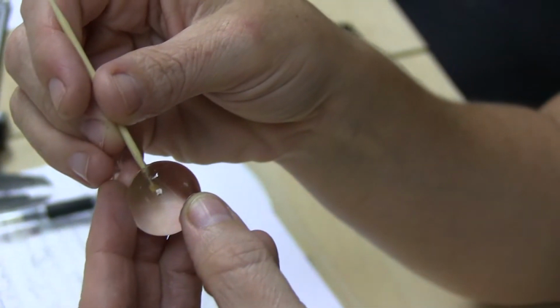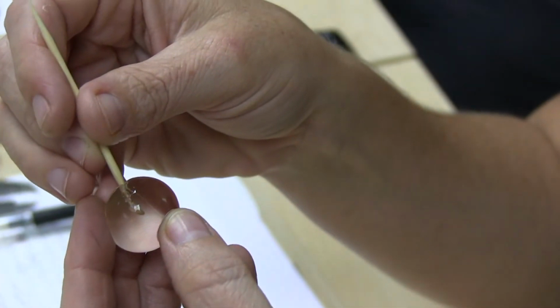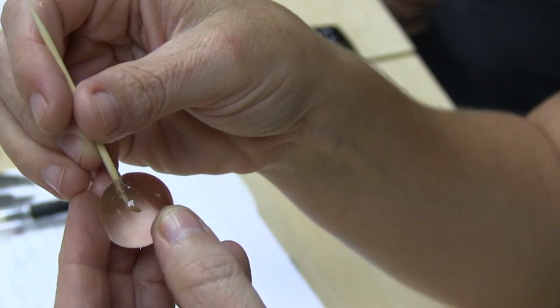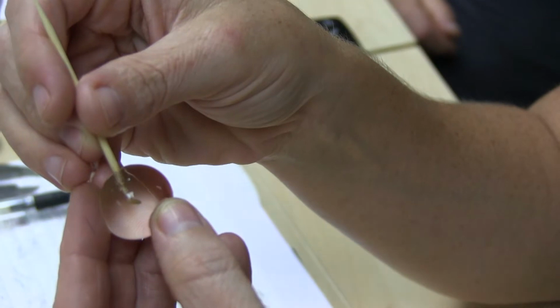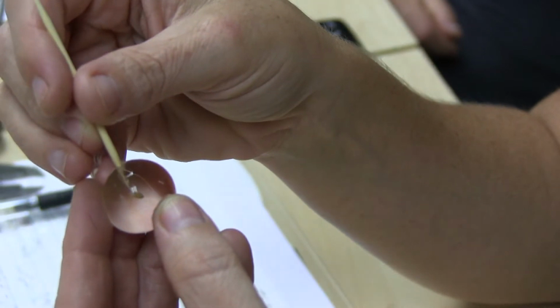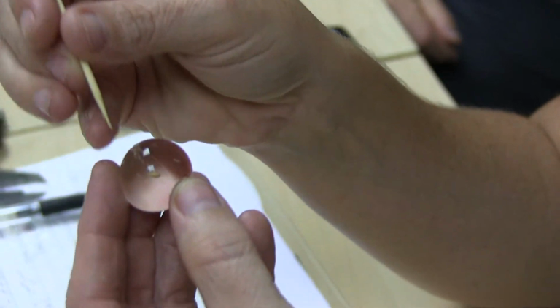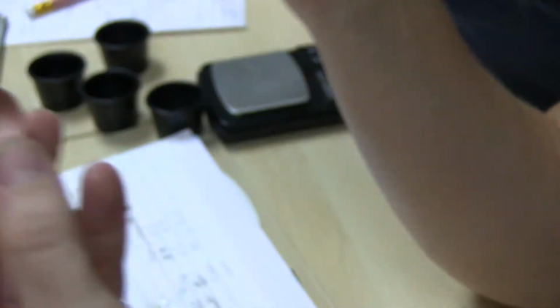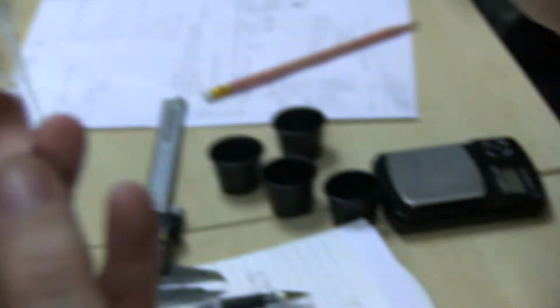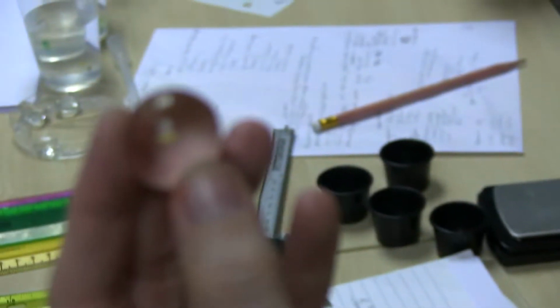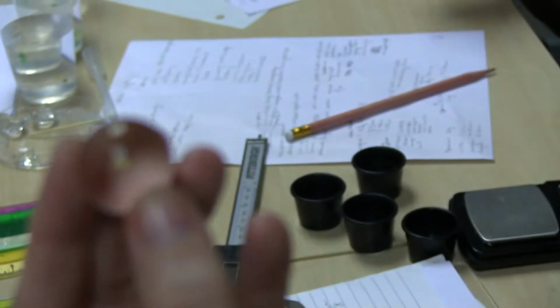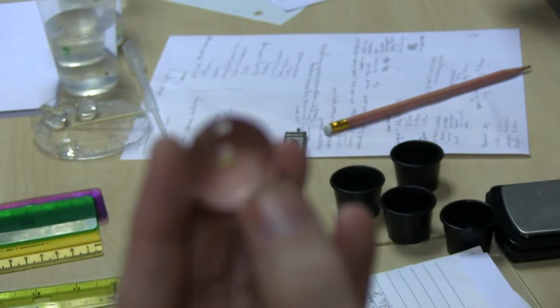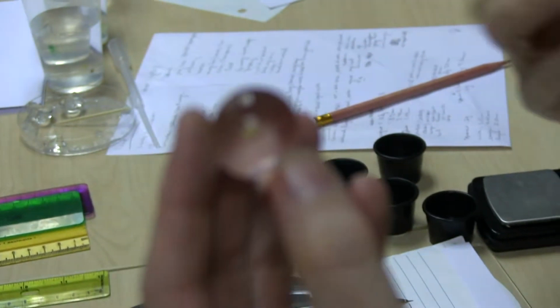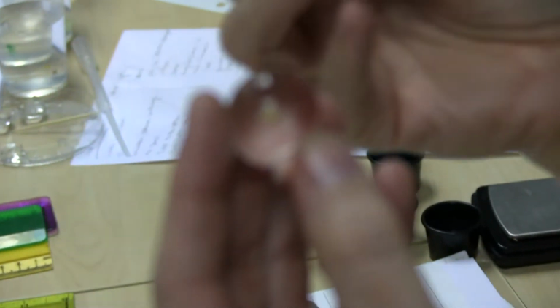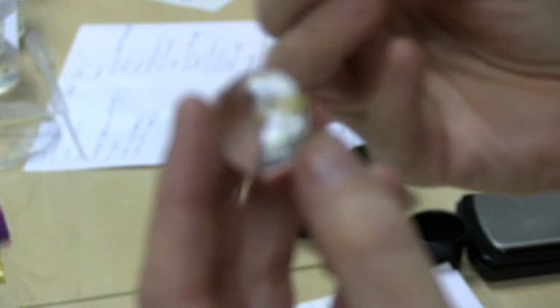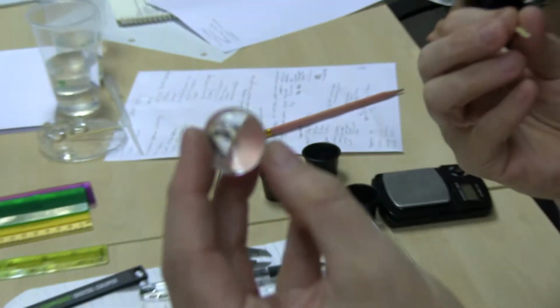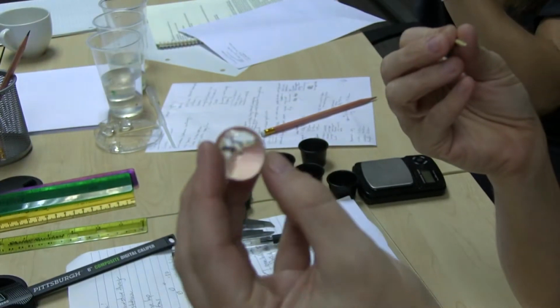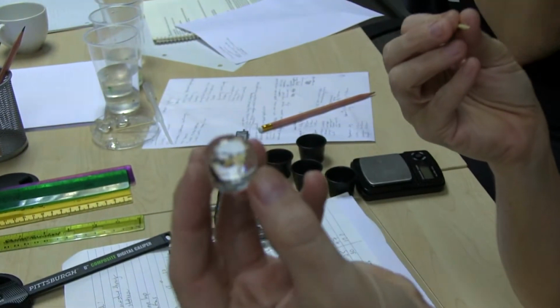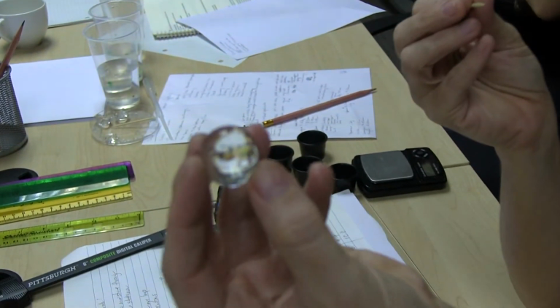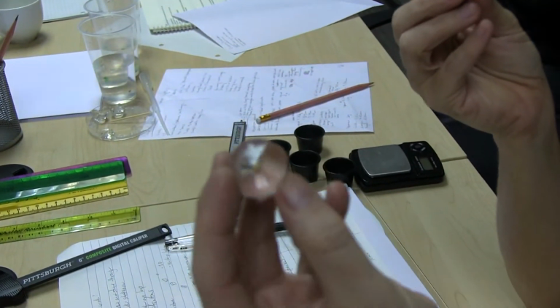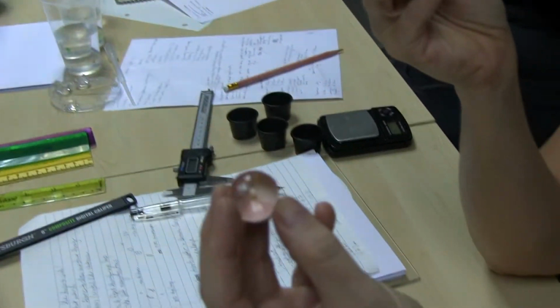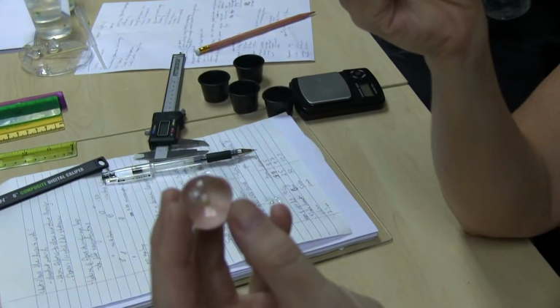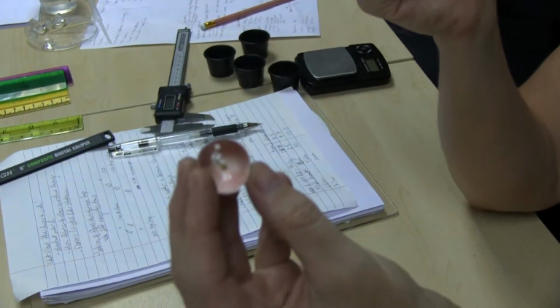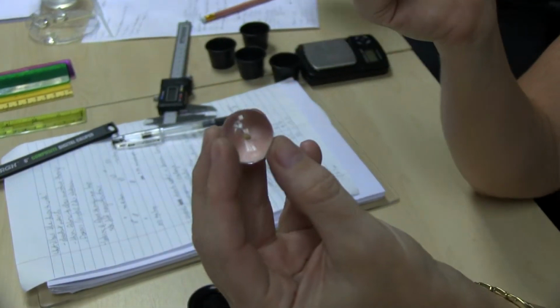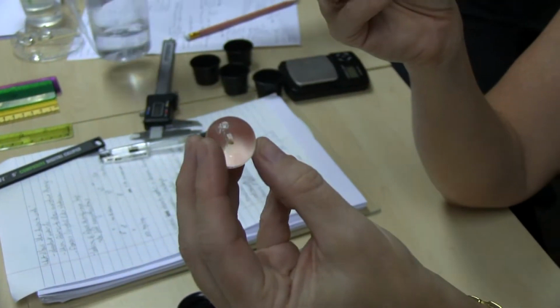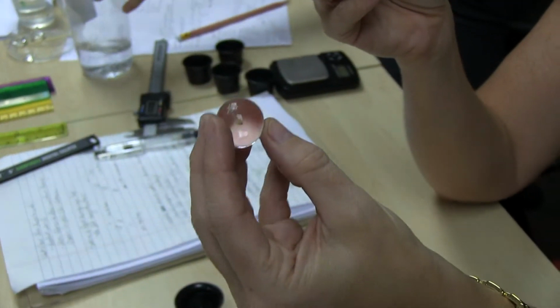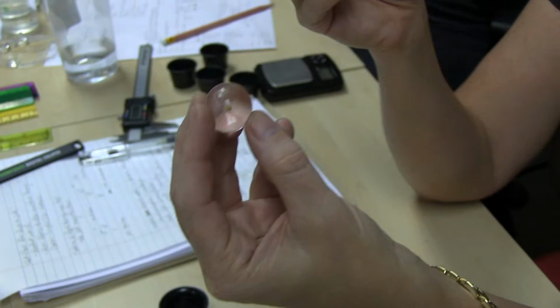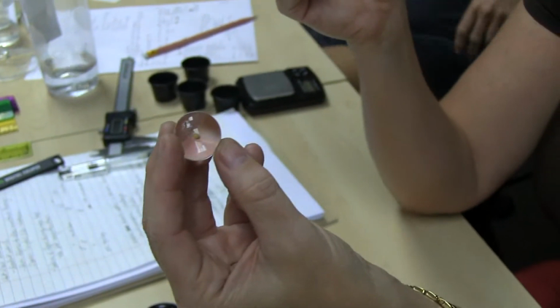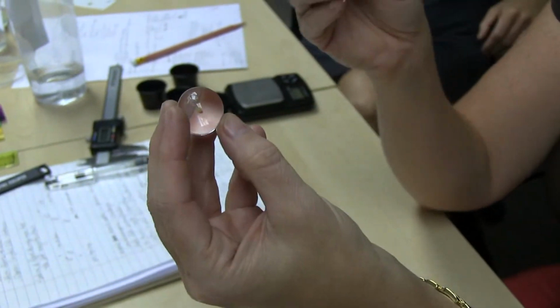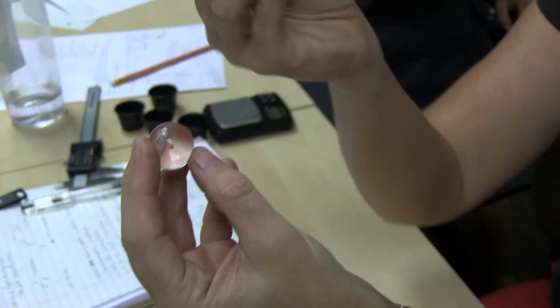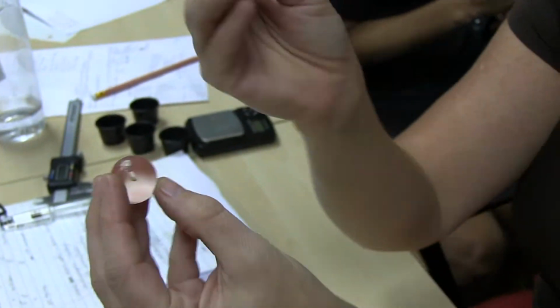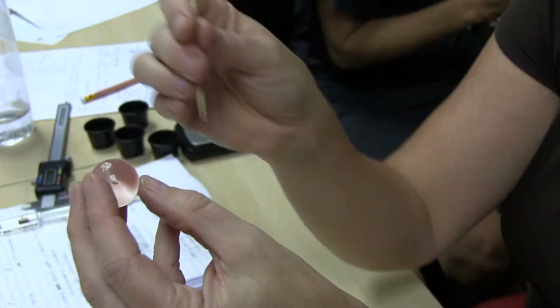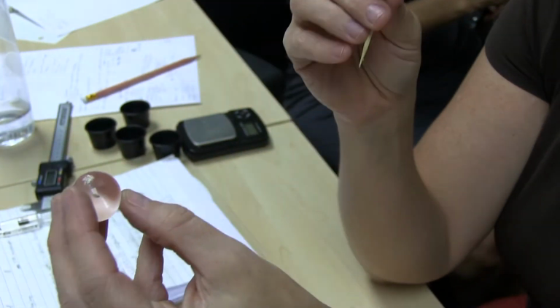I'm putting it into the center using a toothpick. What kind of seed do you have in there? The tomato seed. And it's a little tricky because it's a flat seed. So with a point, it makes it a little tricky.